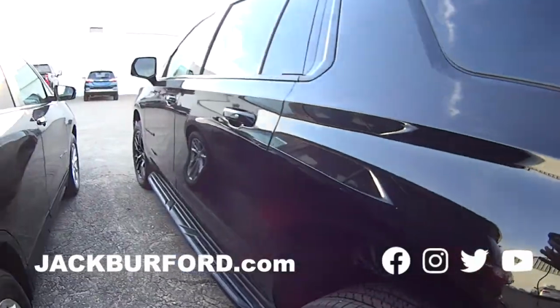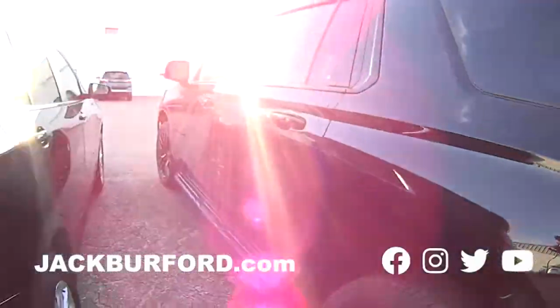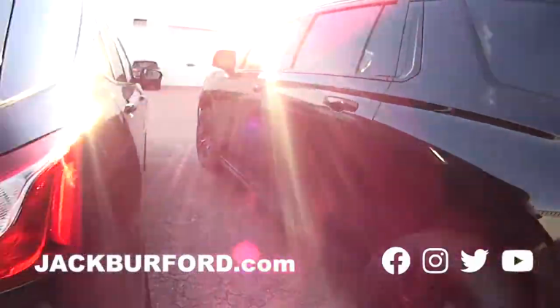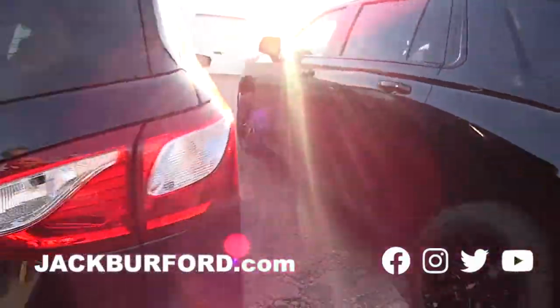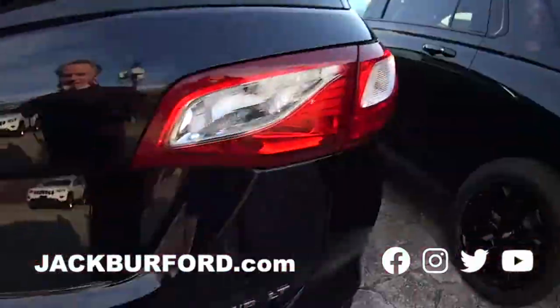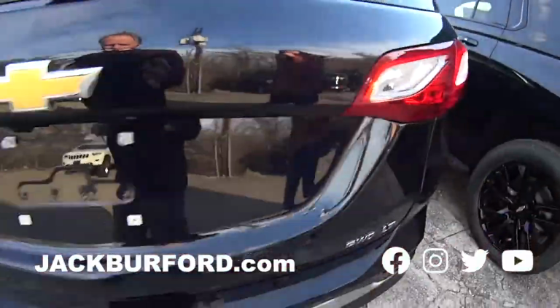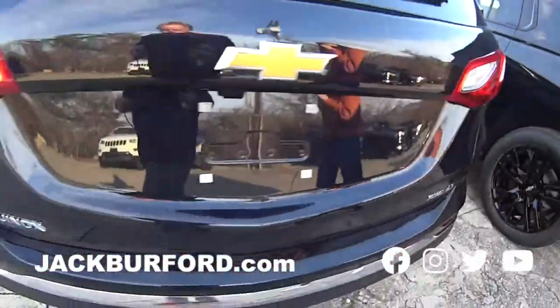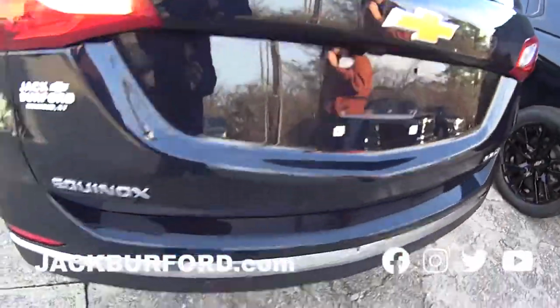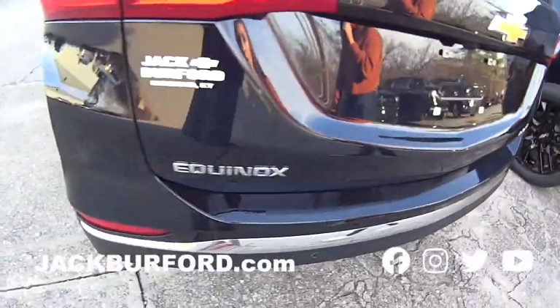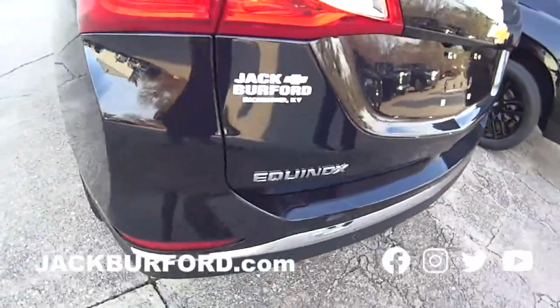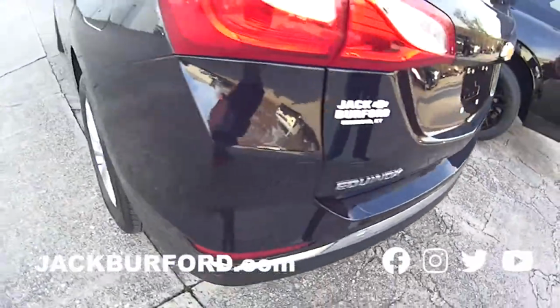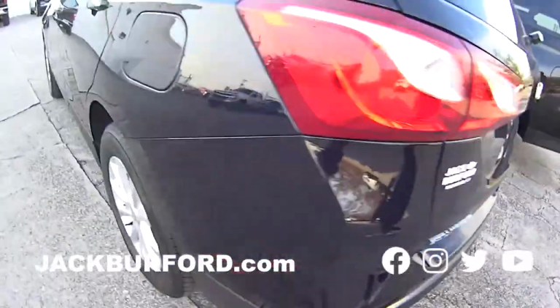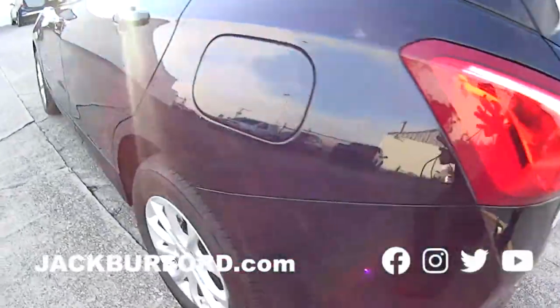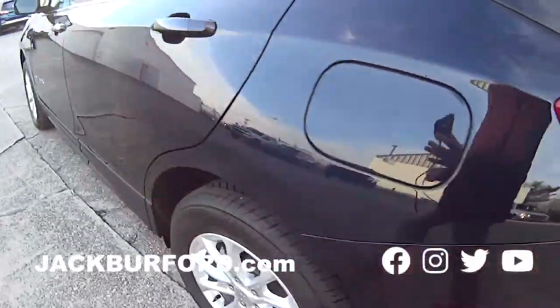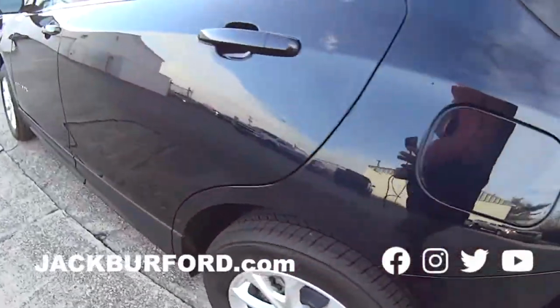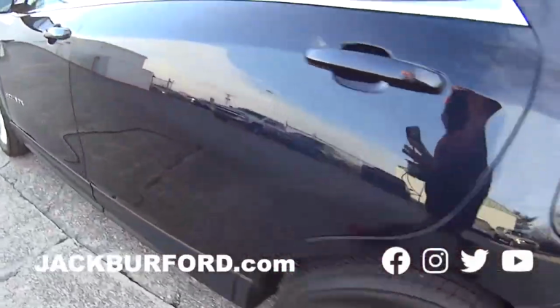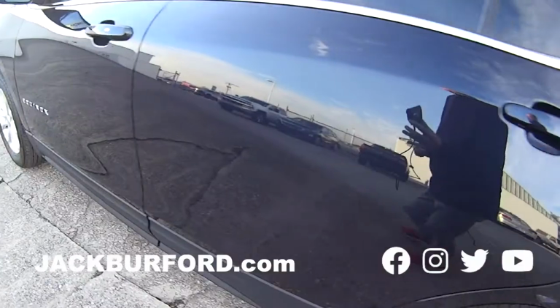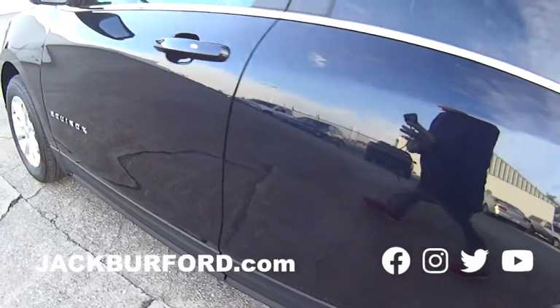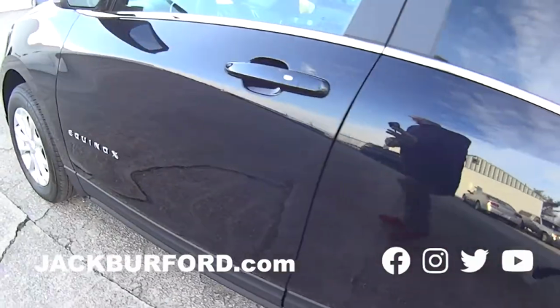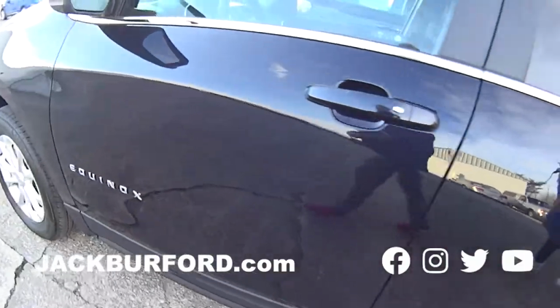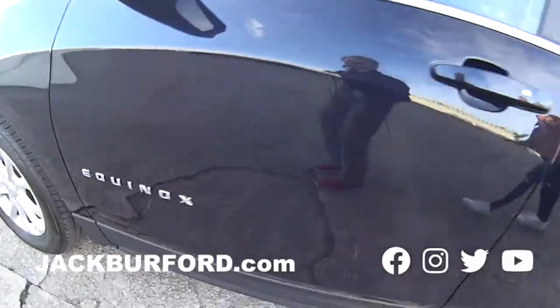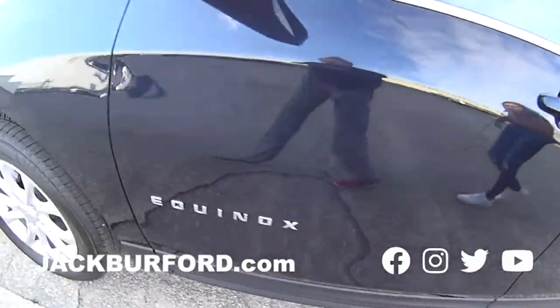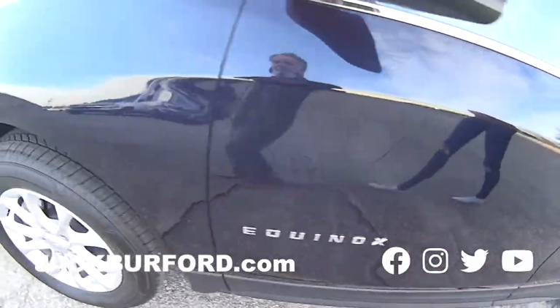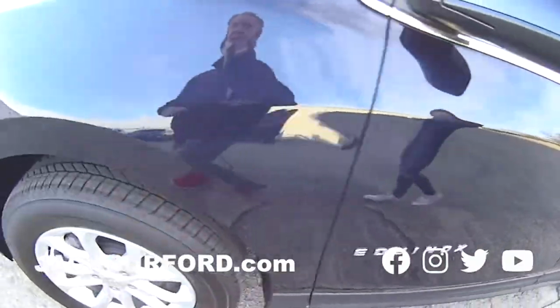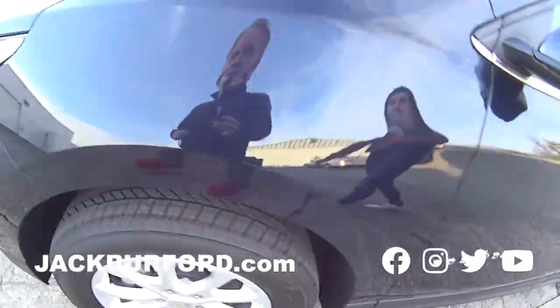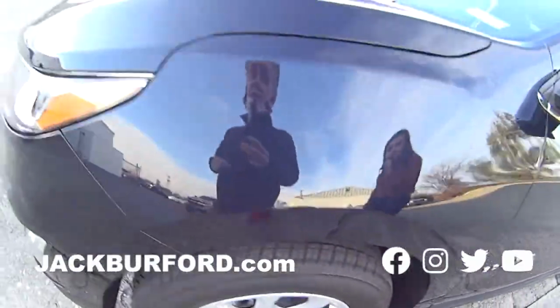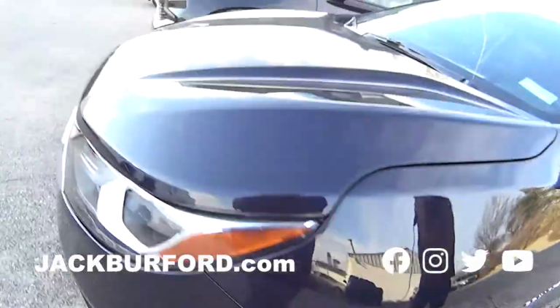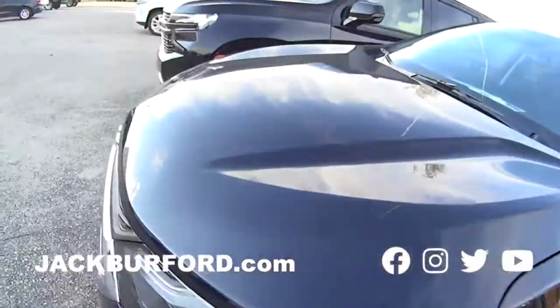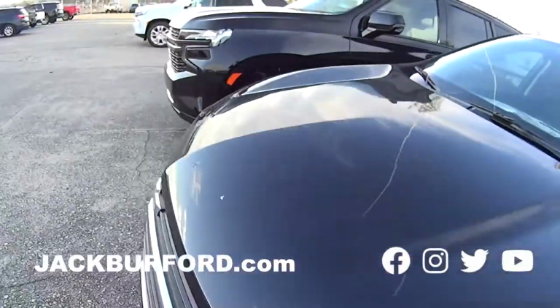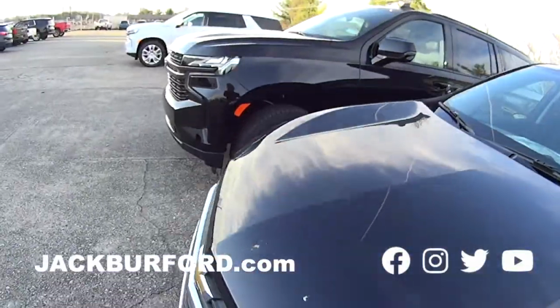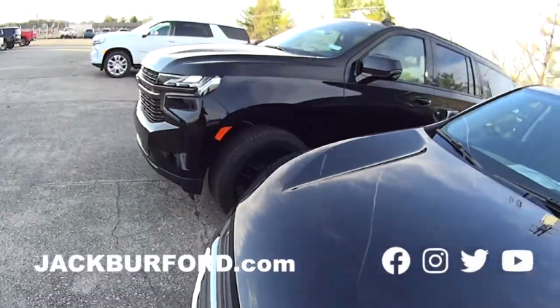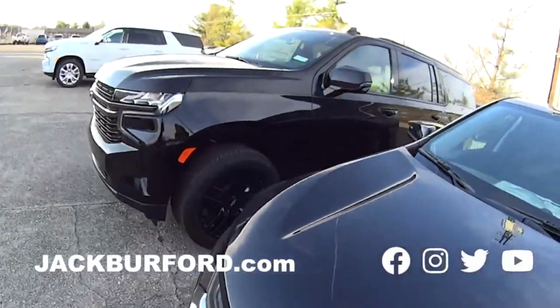You're going to want to check that one out when it hits the lot. We've got an Equinox here. I love my Equinox — I'm sure you'll love one too. That's a great SUV. It's a great color.